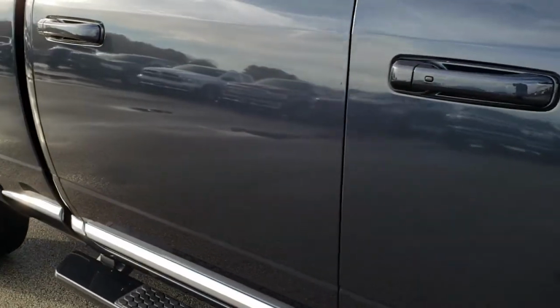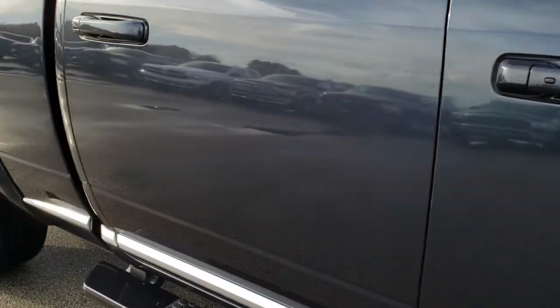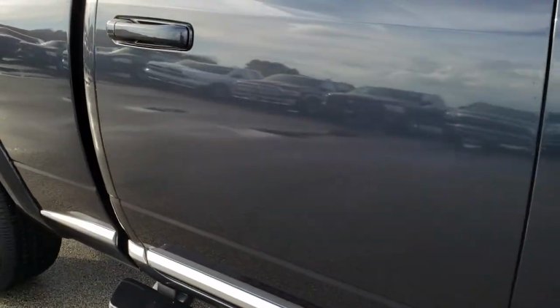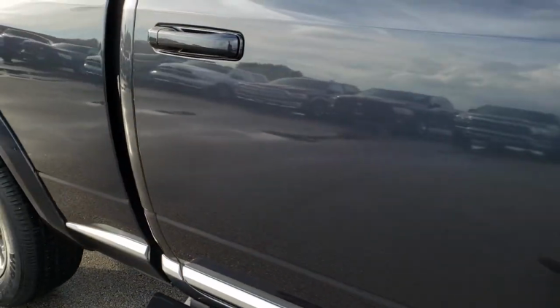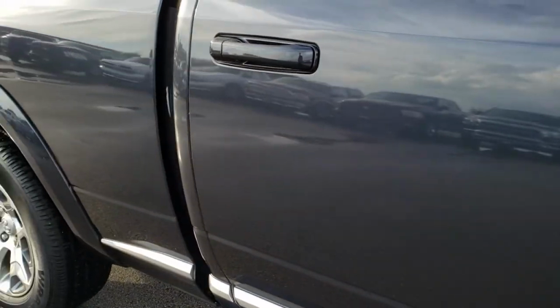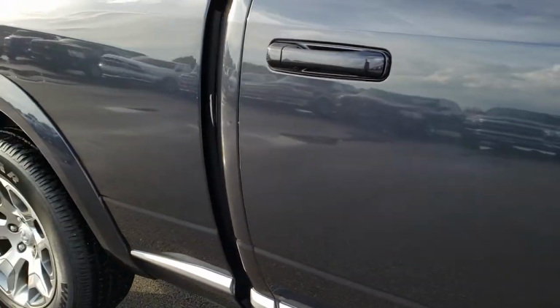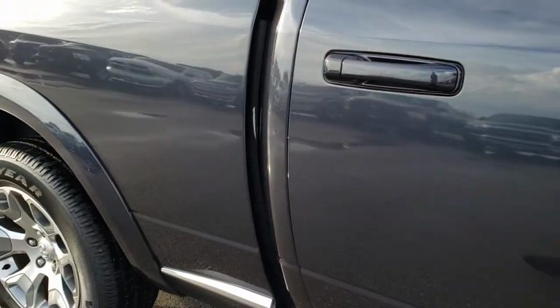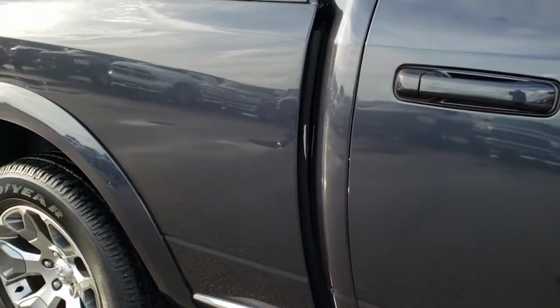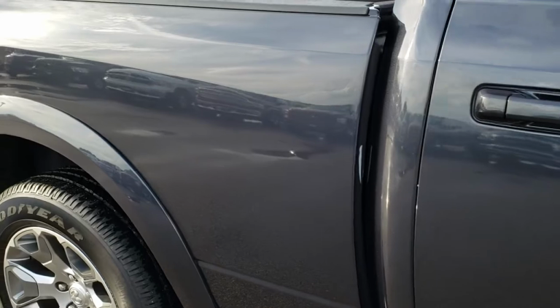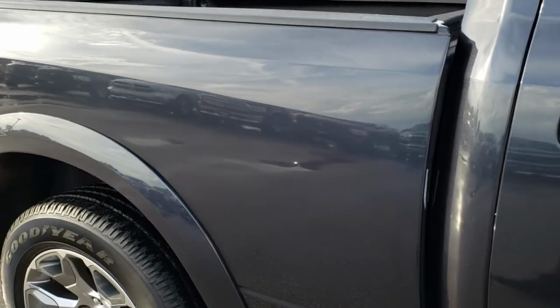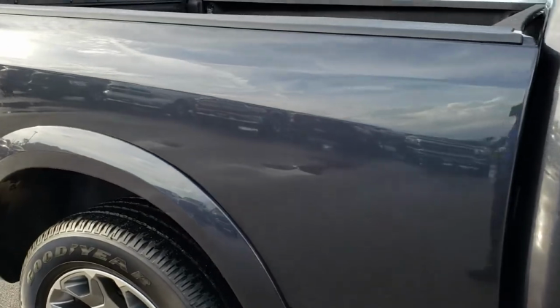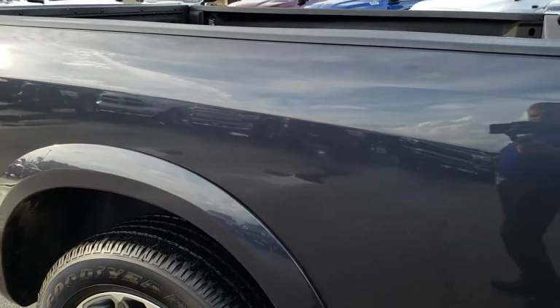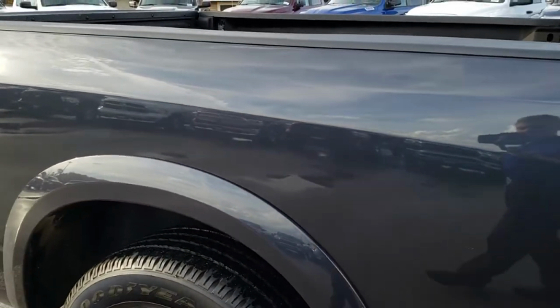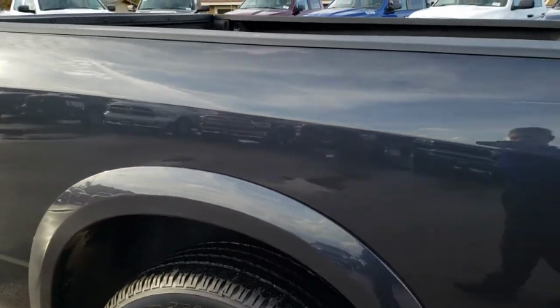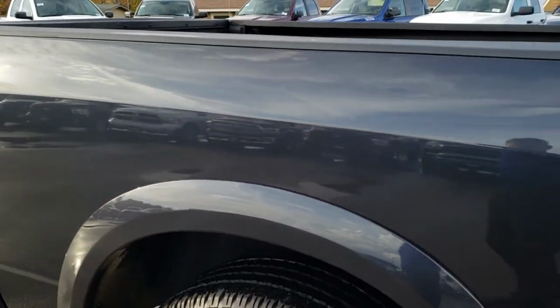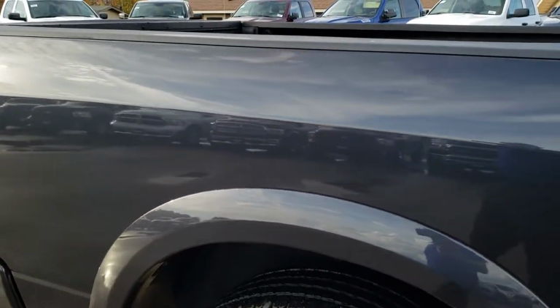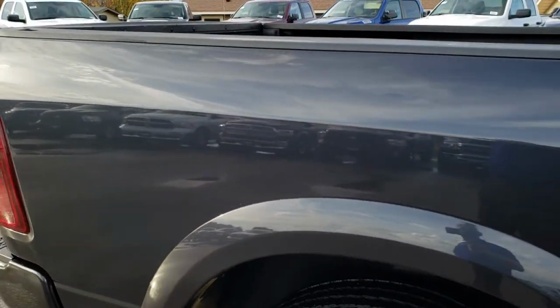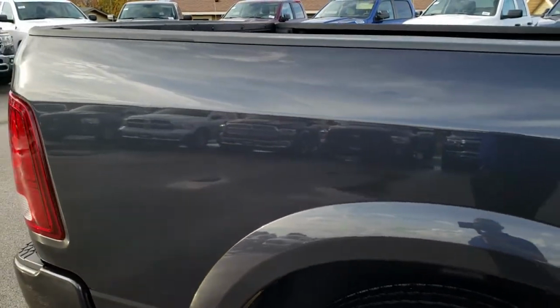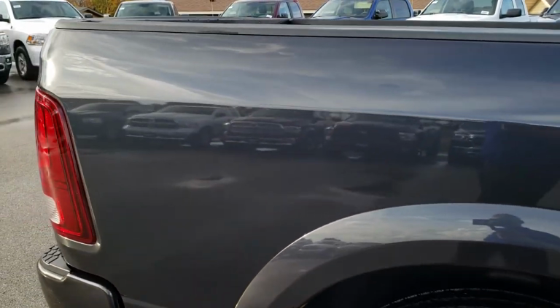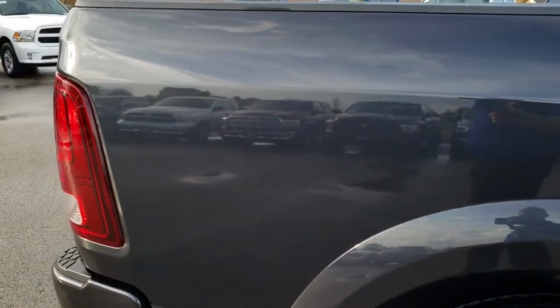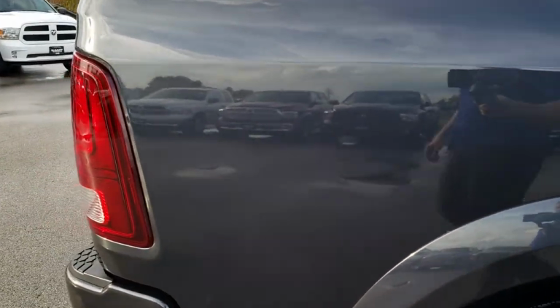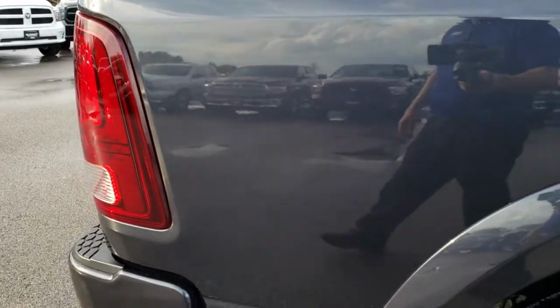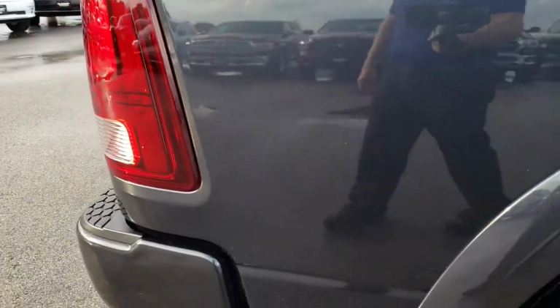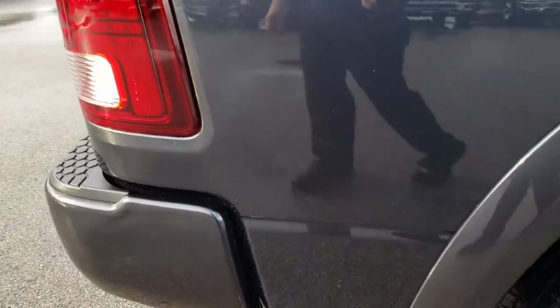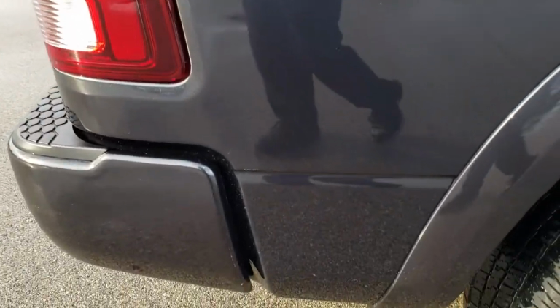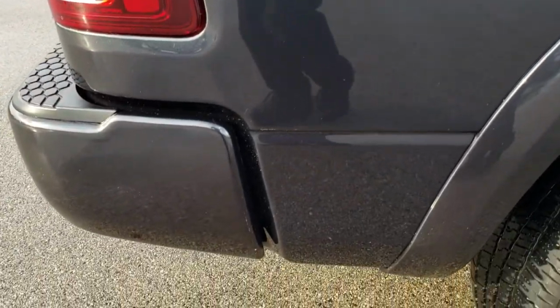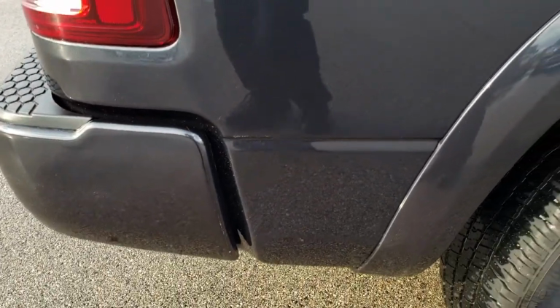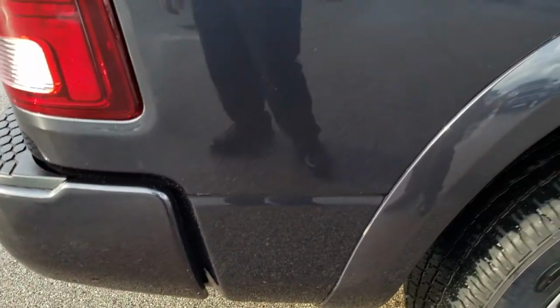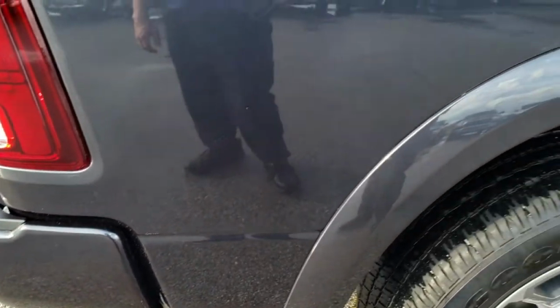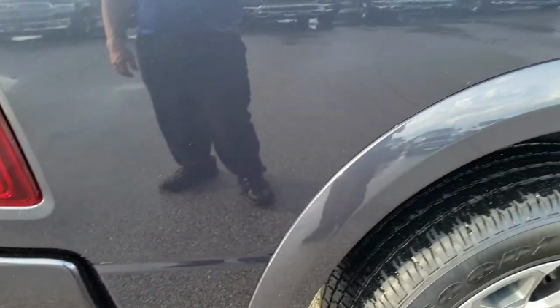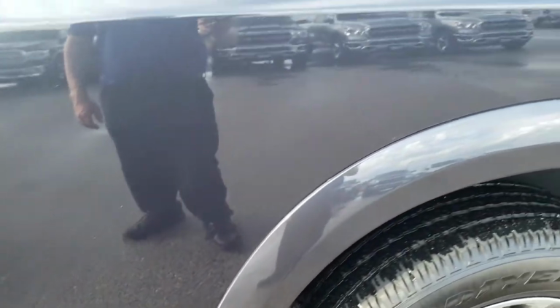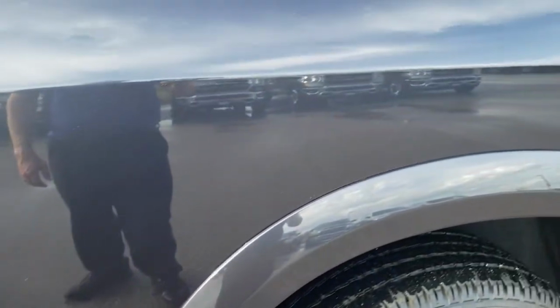As you go down this side of the truck you can see just how clean that body is — how reflective and mirror-like that paint is. We take these HD videos so if you are far away or even if you're close by and just cannot make the trip down, you can still get a sense of confidence in the vehicle before you even get here. You can see just how mirror-like that paint is.